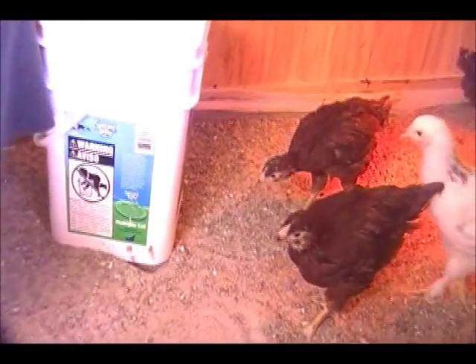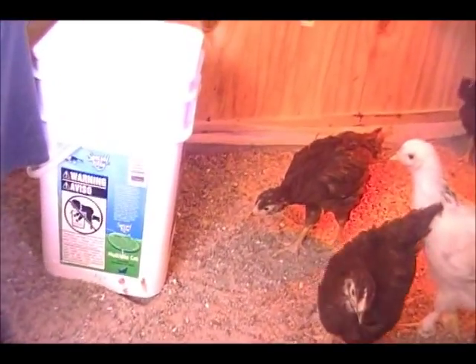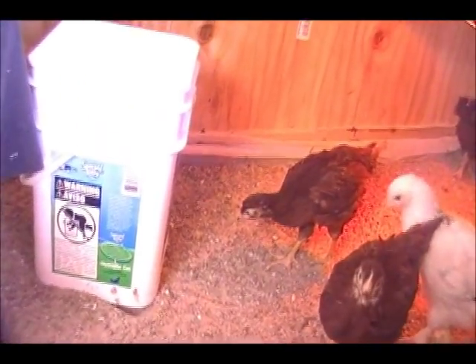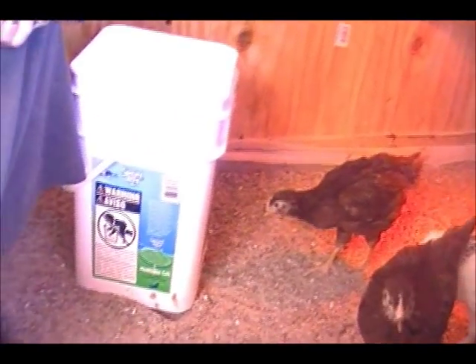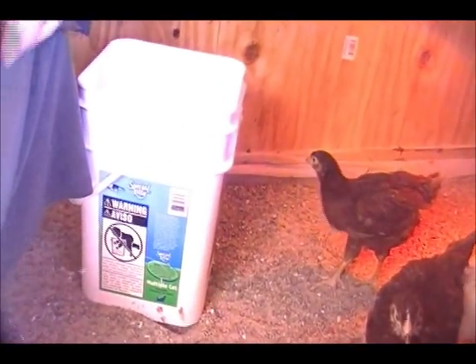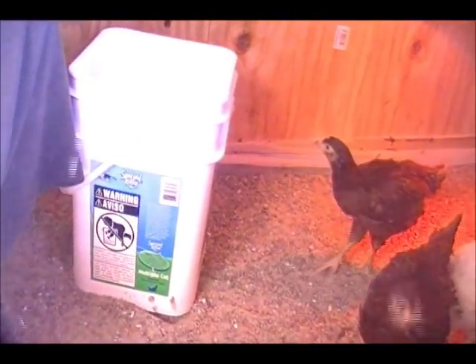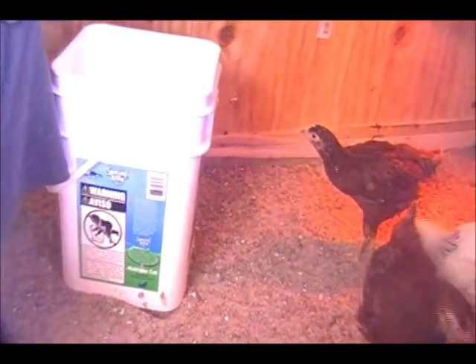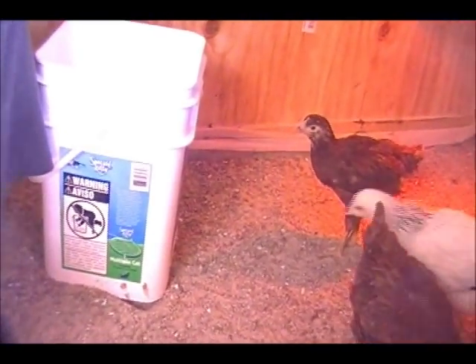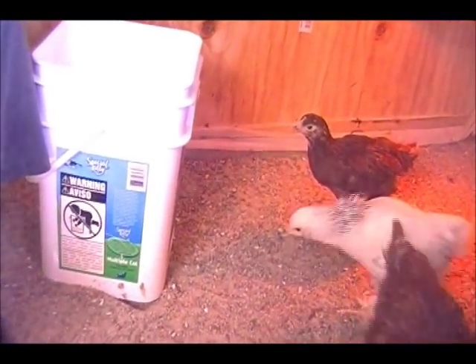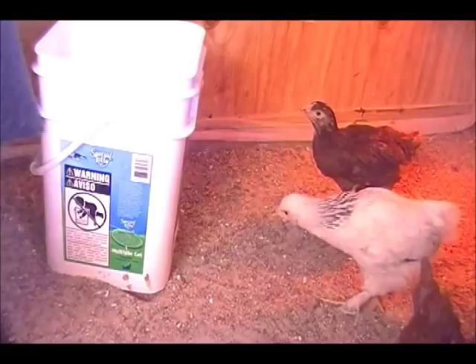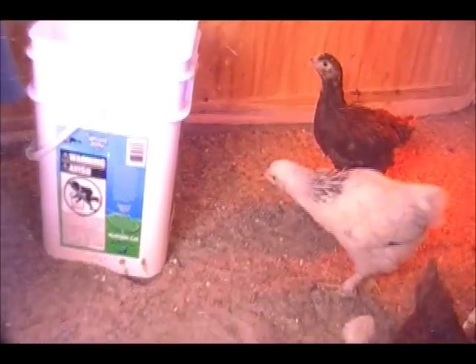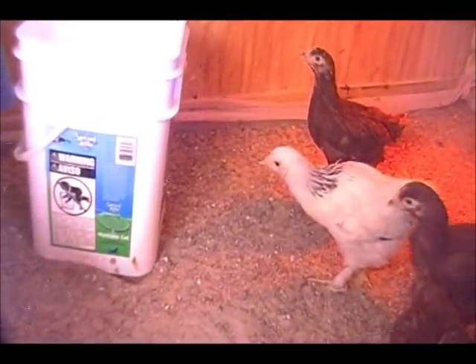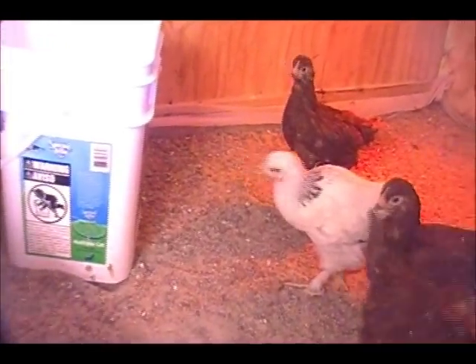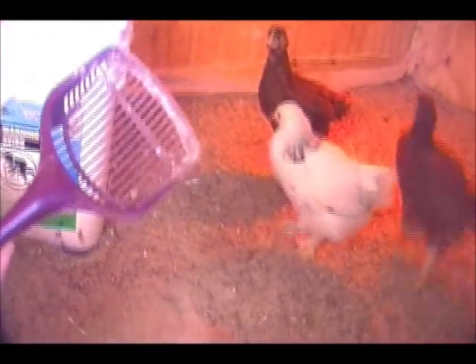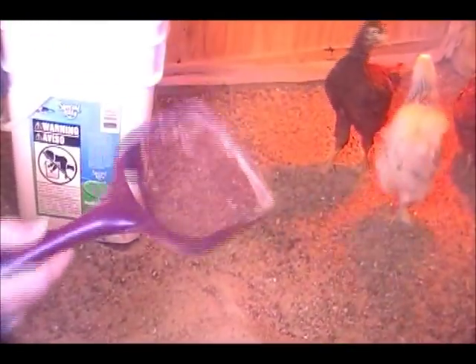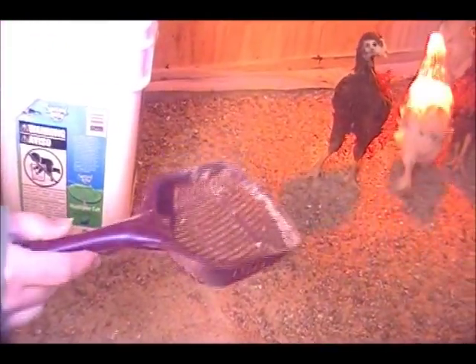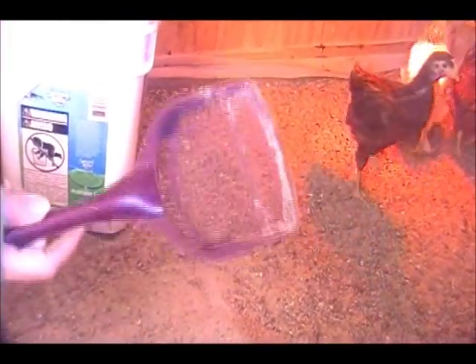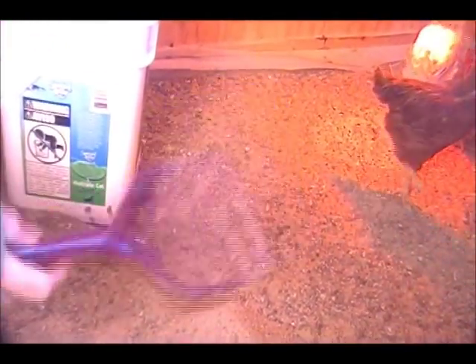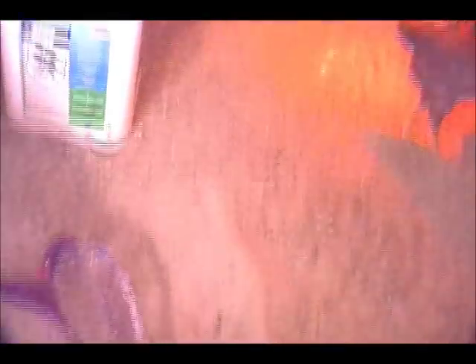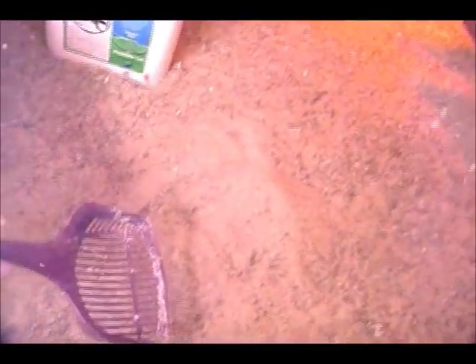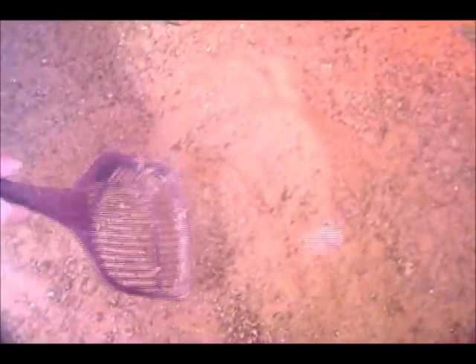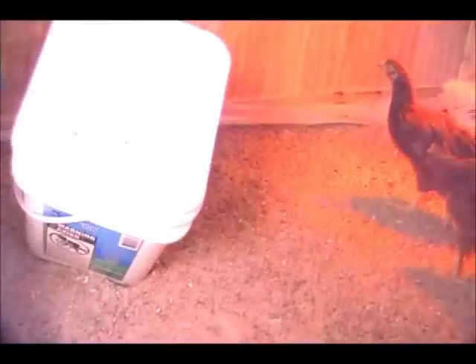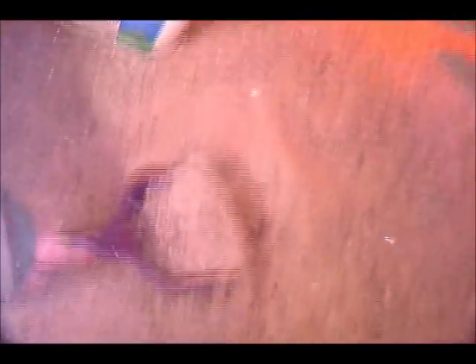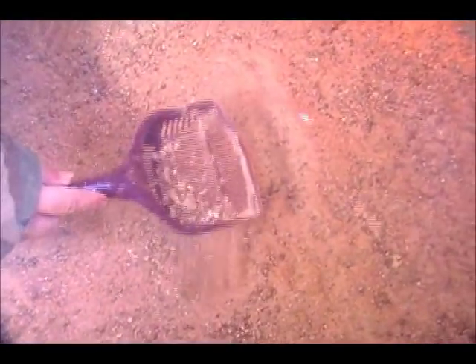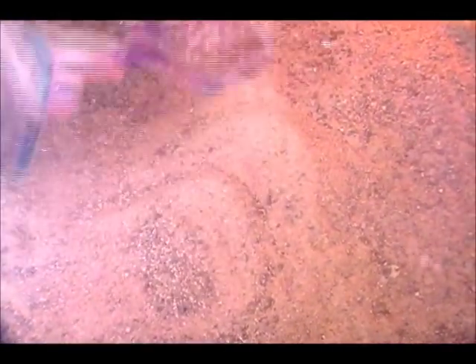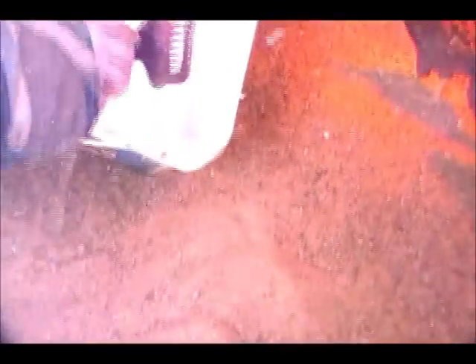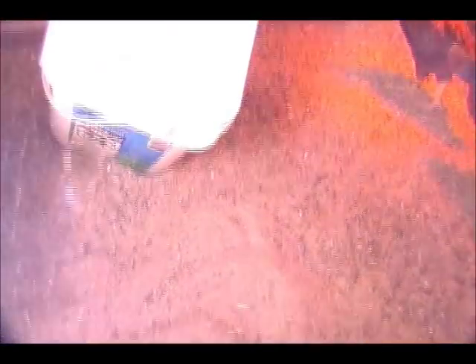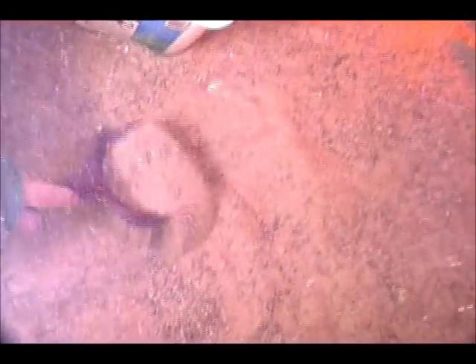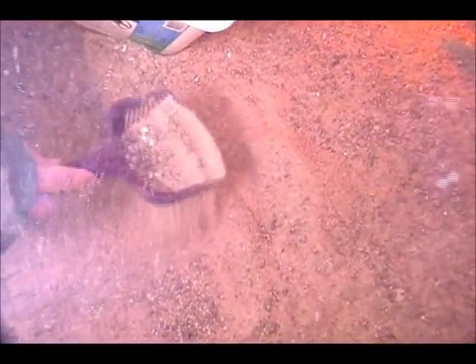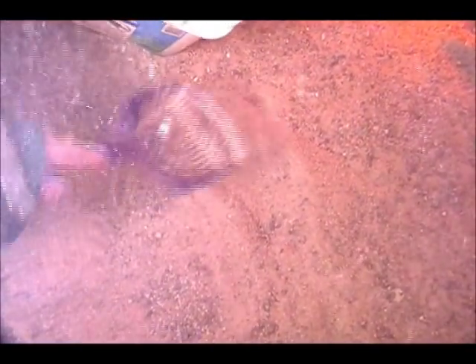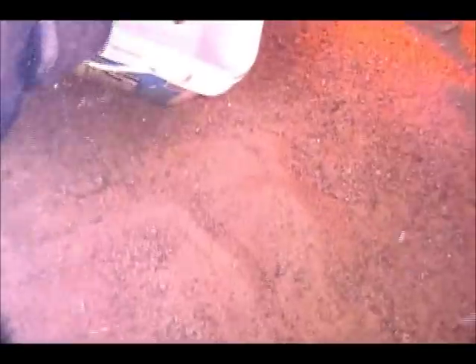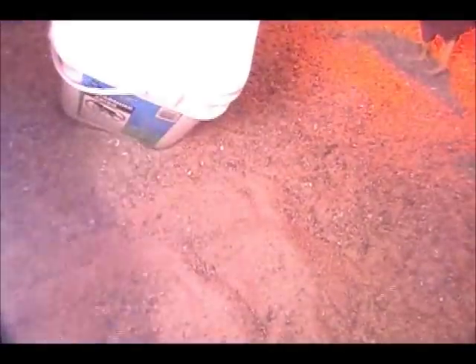It takes maybe five minutes once a week to come in and clean it out. You get yourself a little kitty cat shovel and a bucket, and you just basically sift and put in. That's it — that's how easy it is.